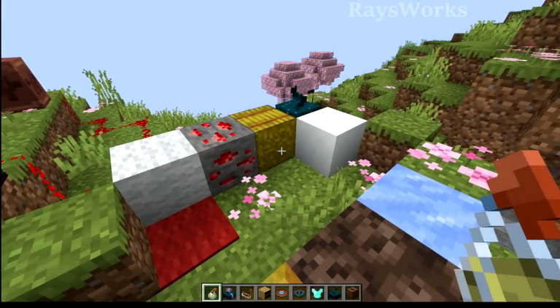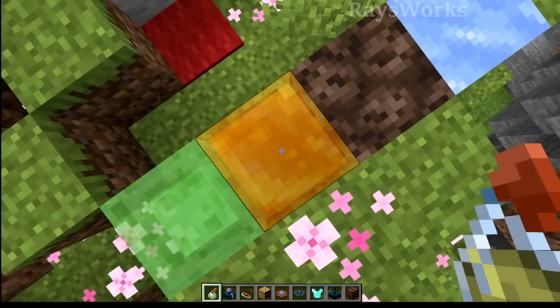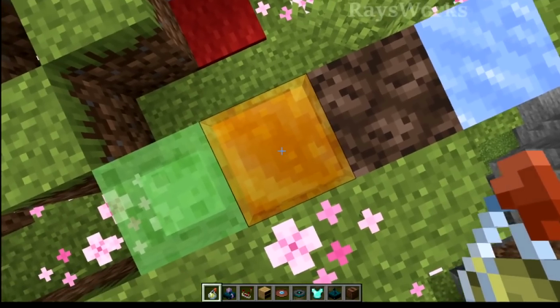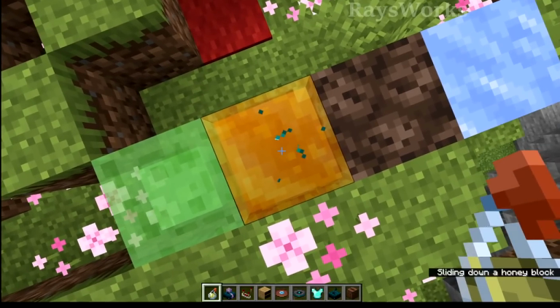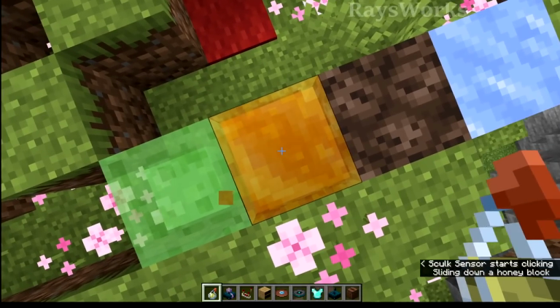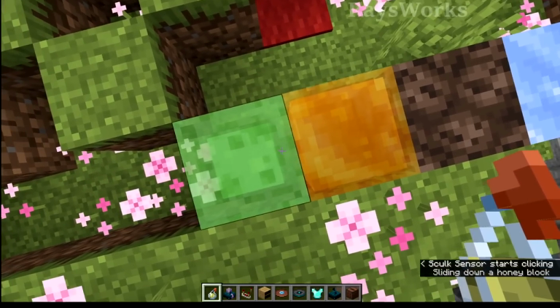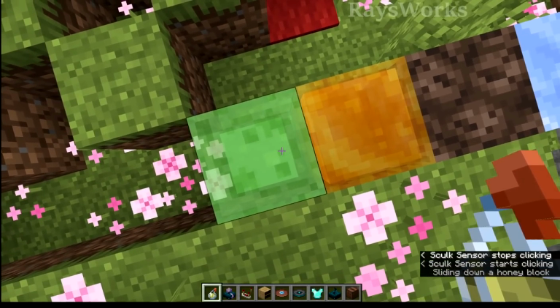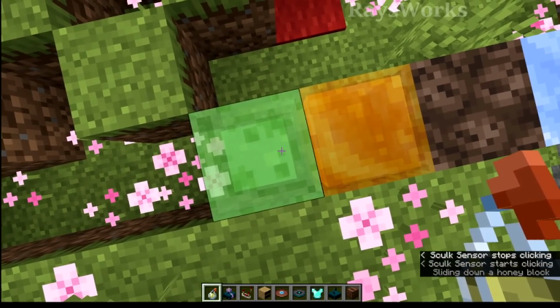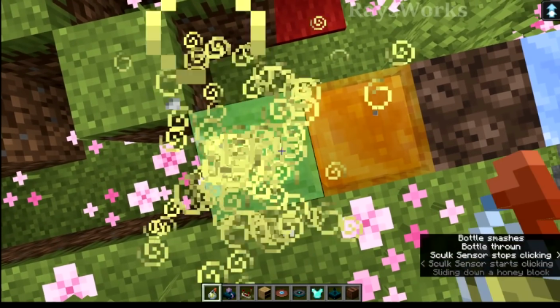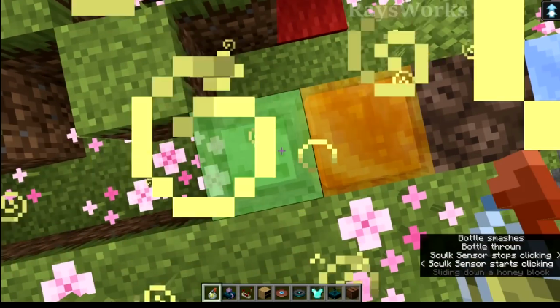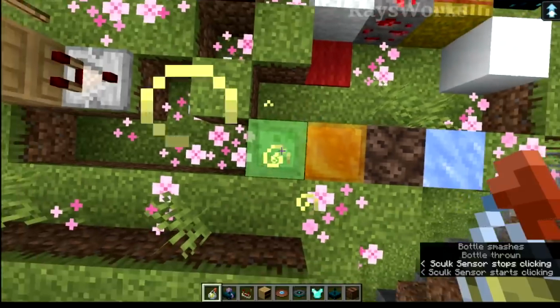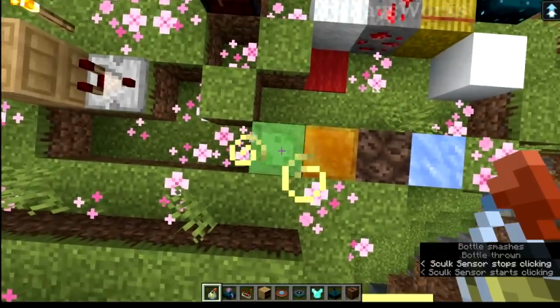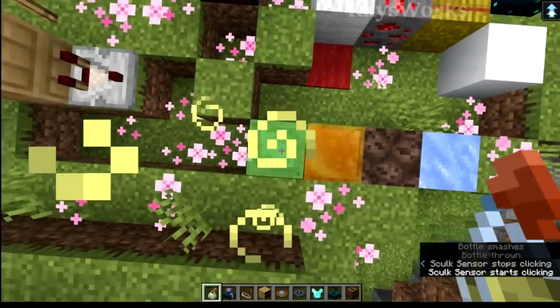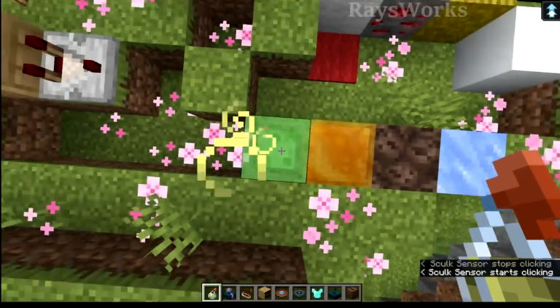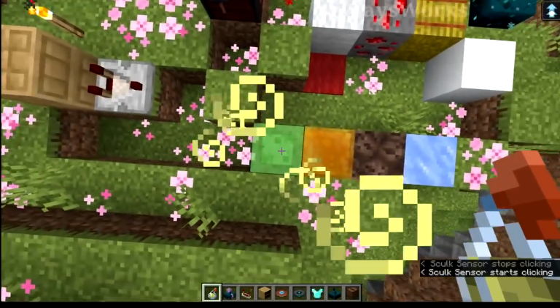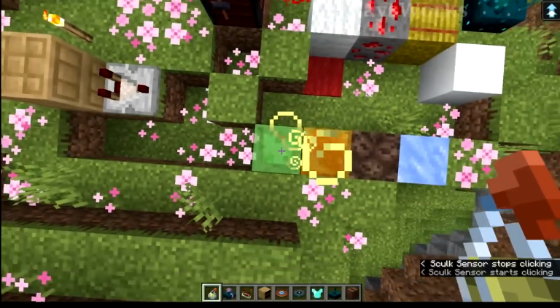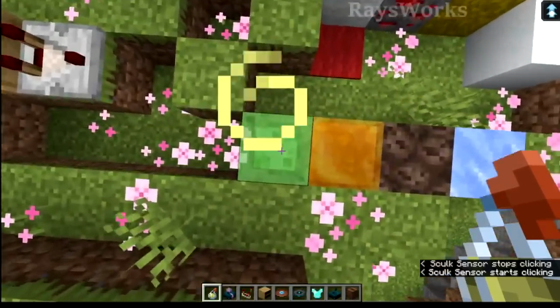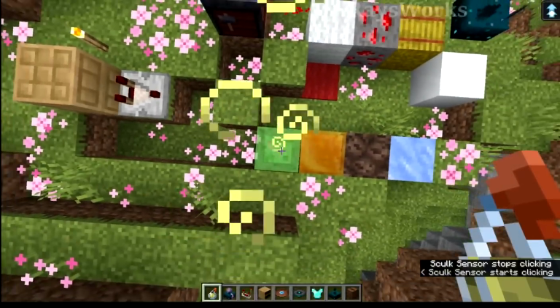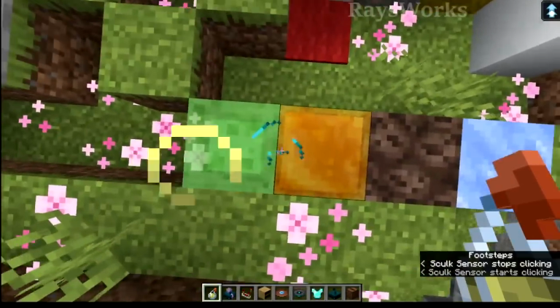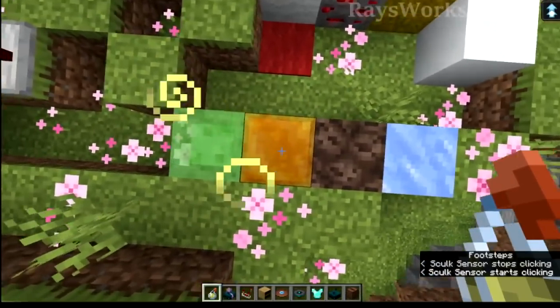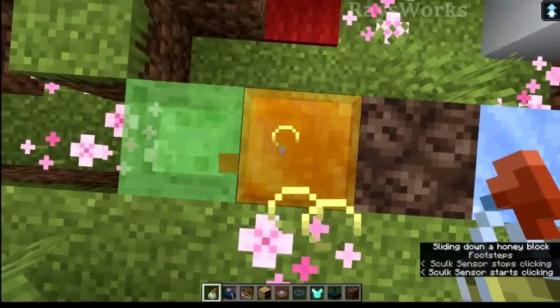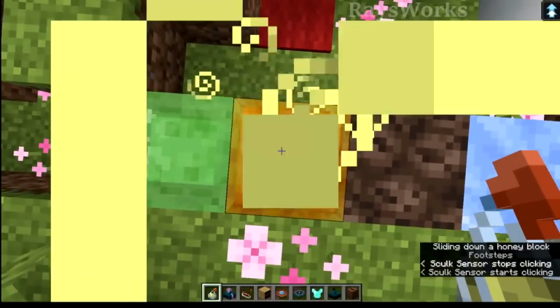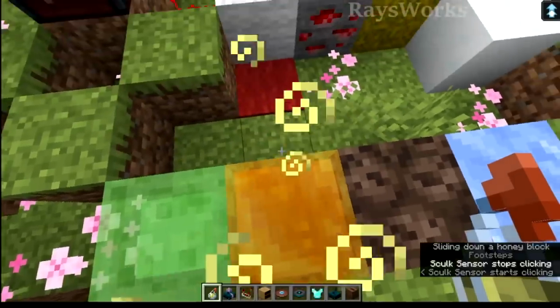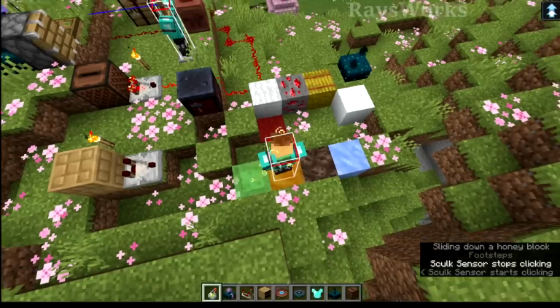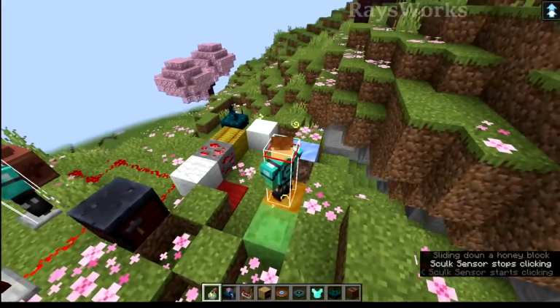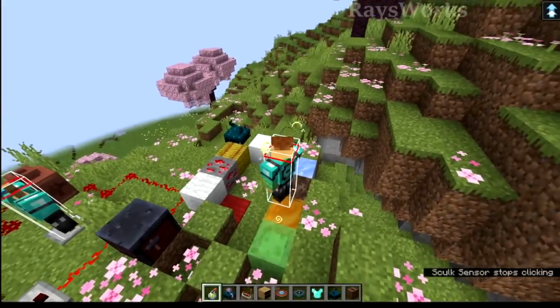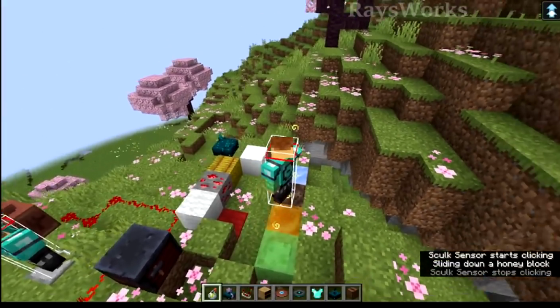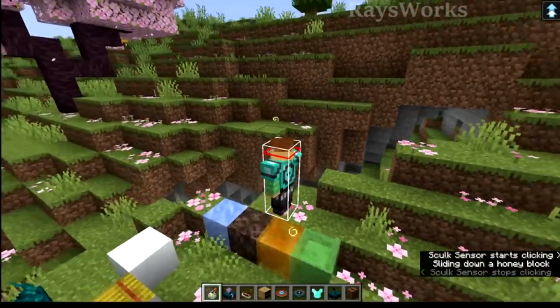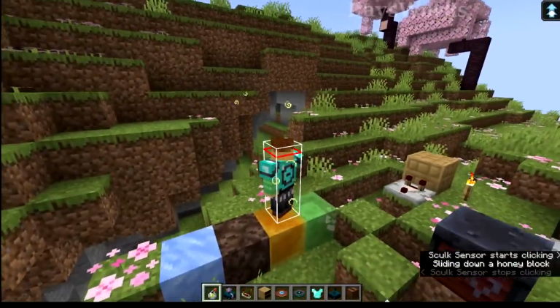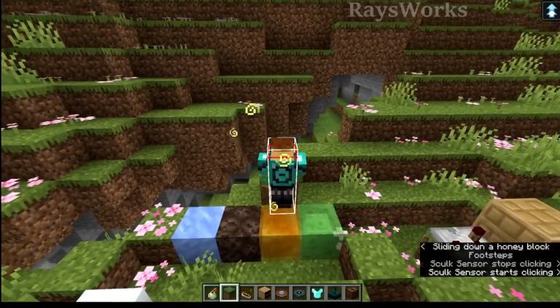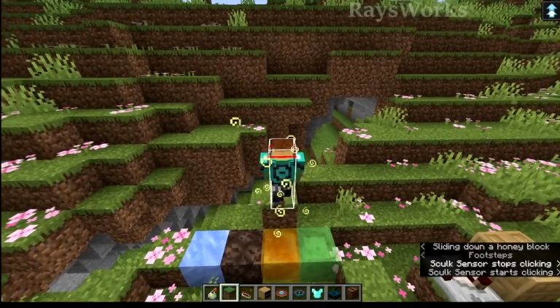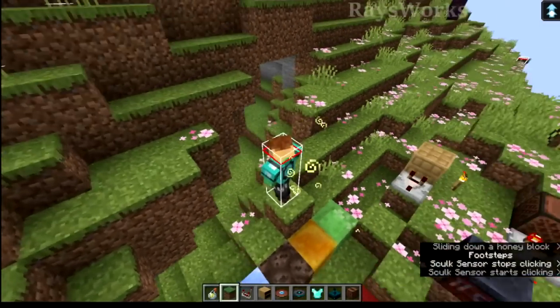Jump boost didn't actually work on slime or honey, so let's try it now. Wow, yeah — you get the bounciness on slime, and in honey, normally you can barely jump, but now we can actually jump decently — so much so that we can actually jump up one block.